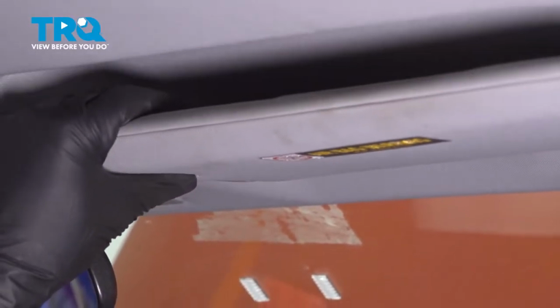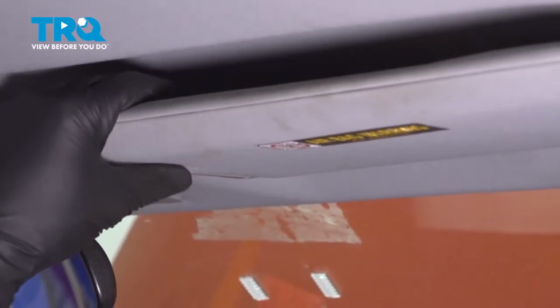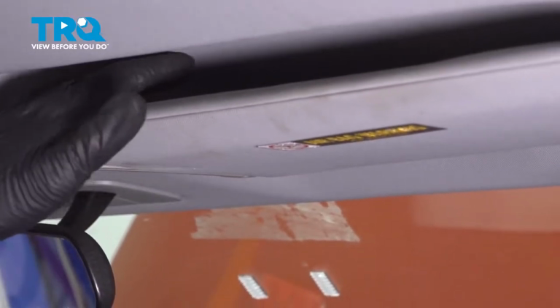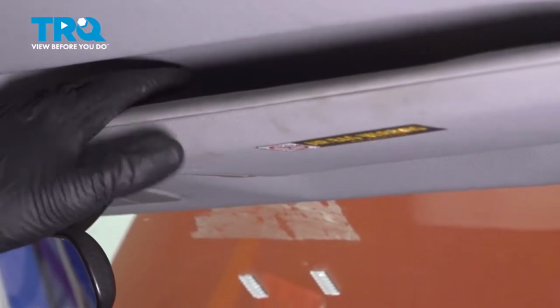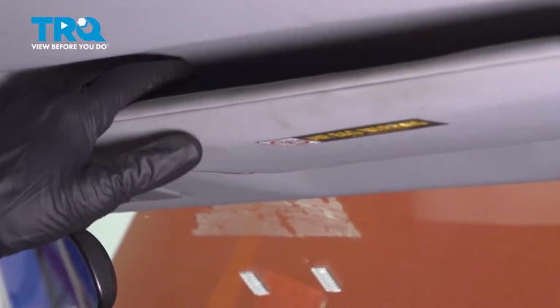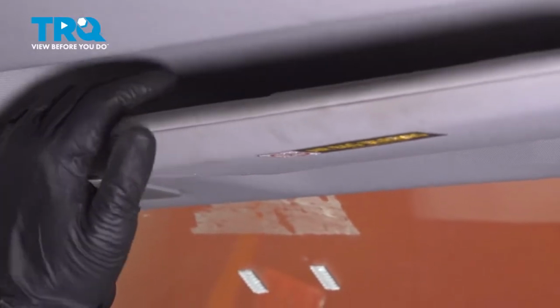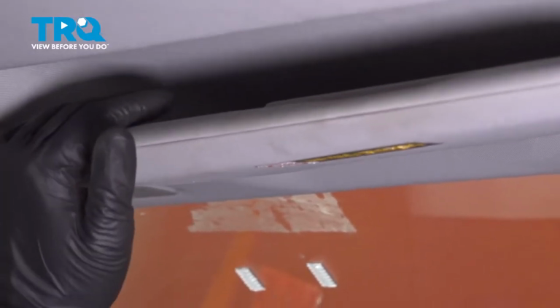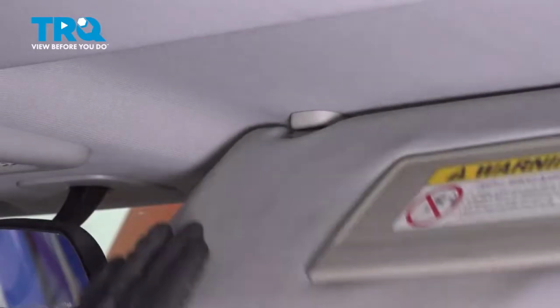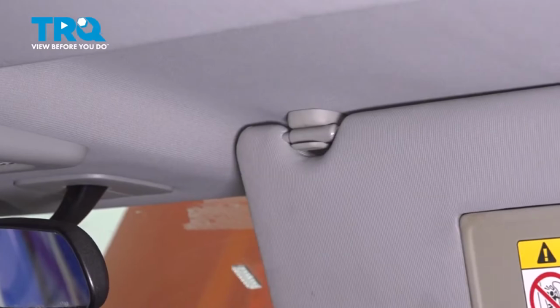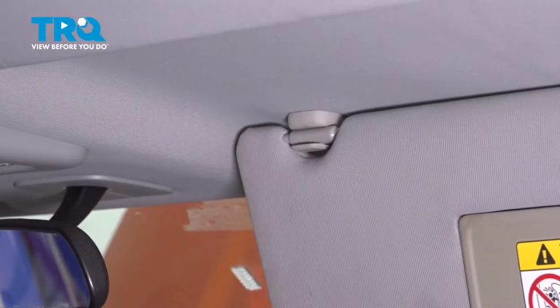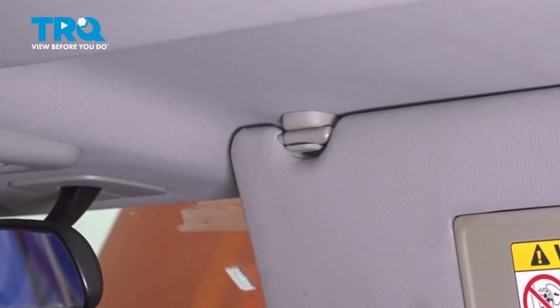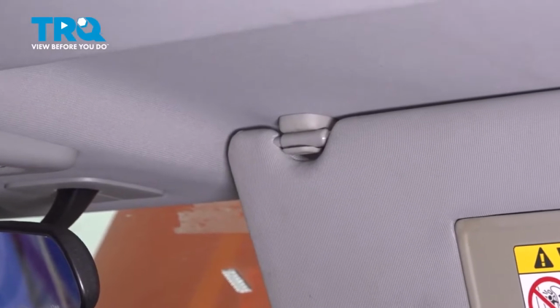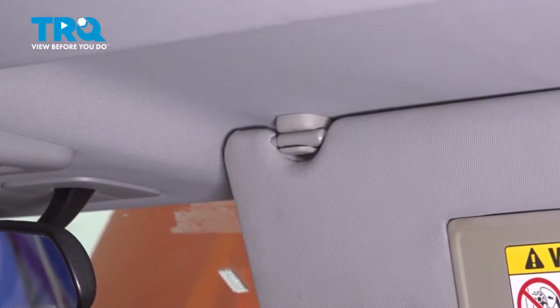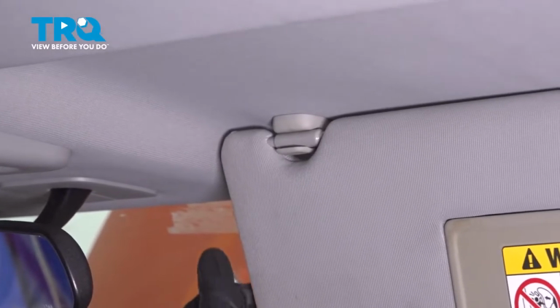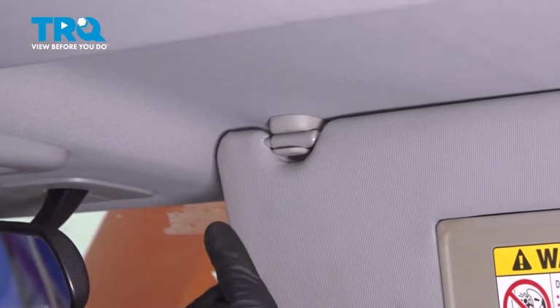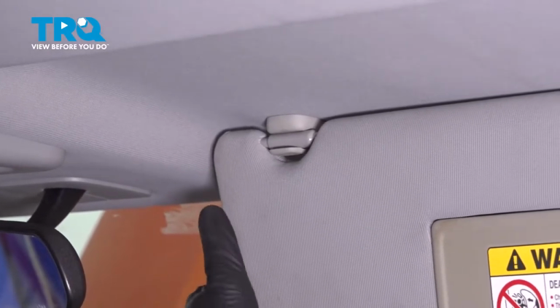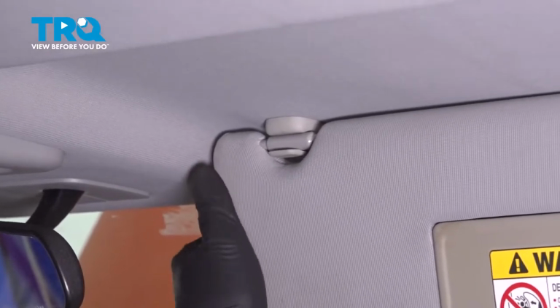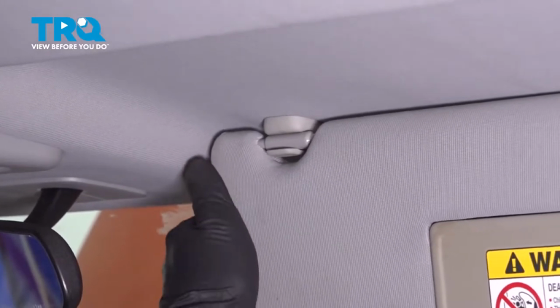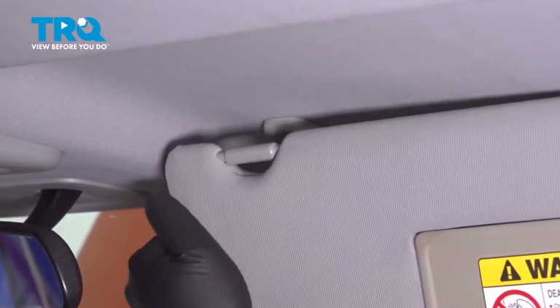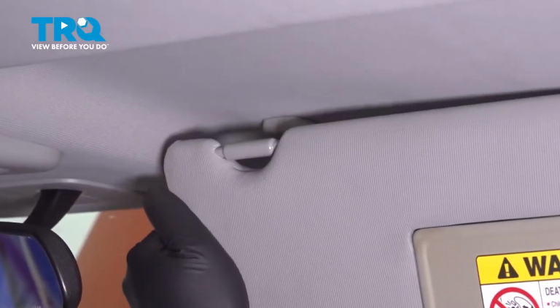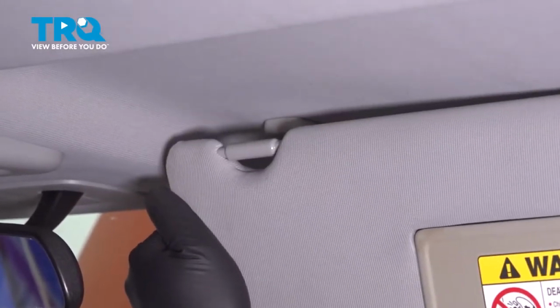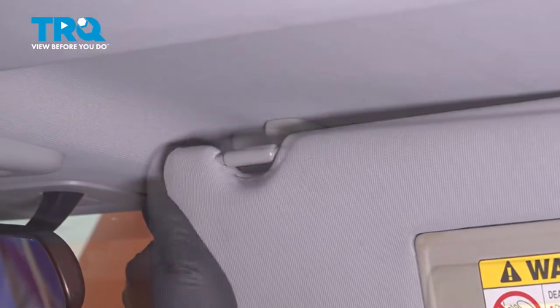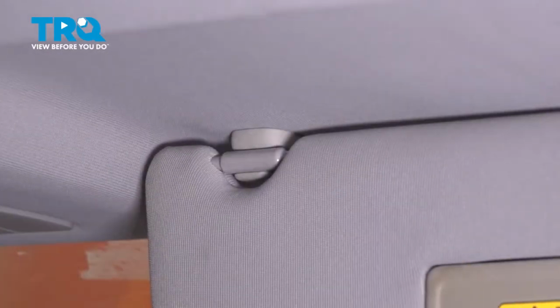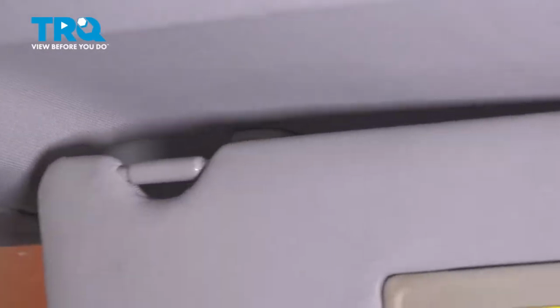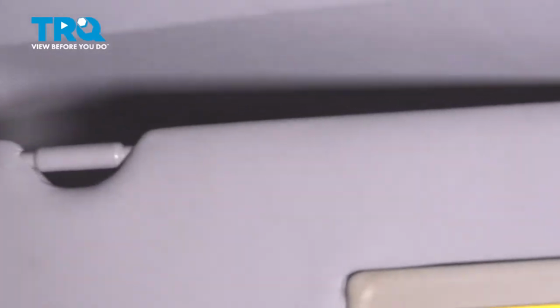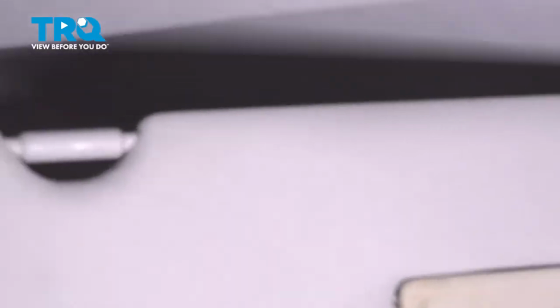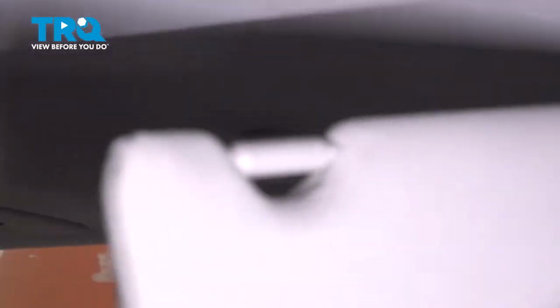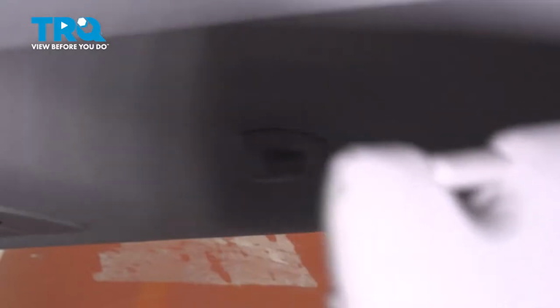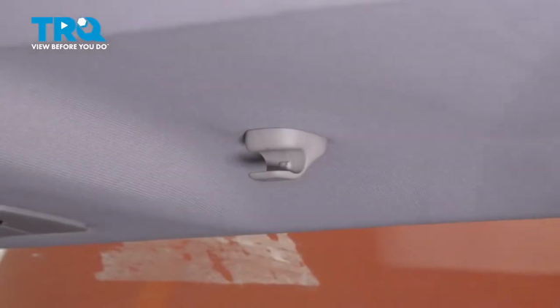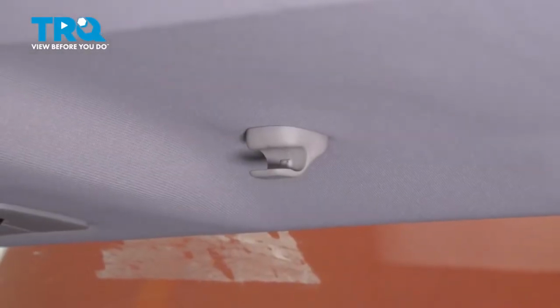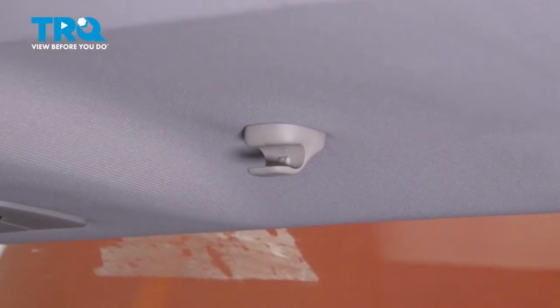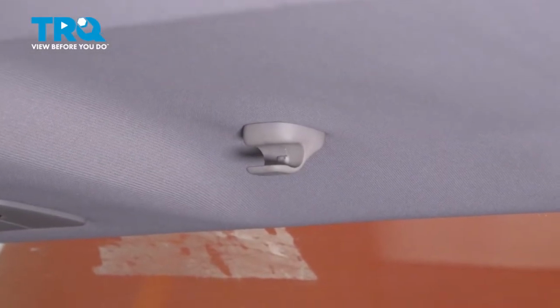So to replace it, we're going to have to lower our visor and pull it out of the clip. From here, we can just spin our visor out of the way.